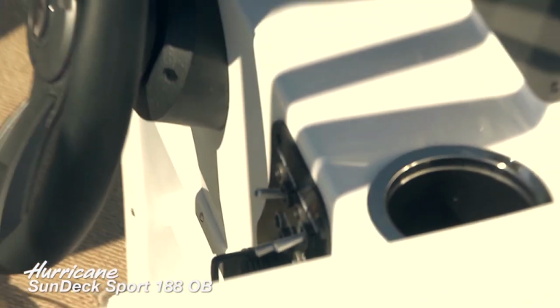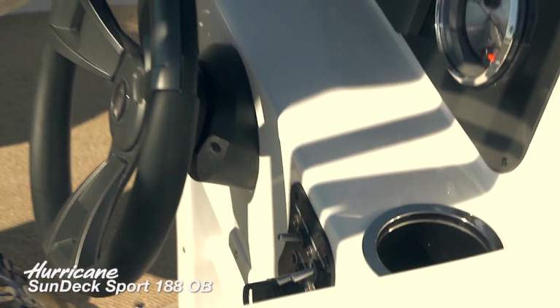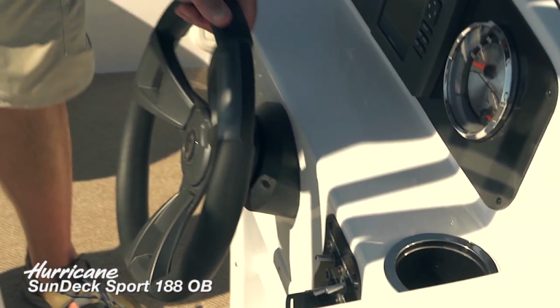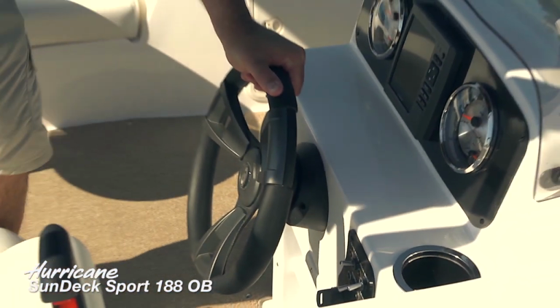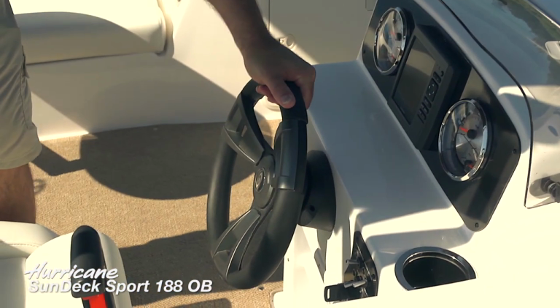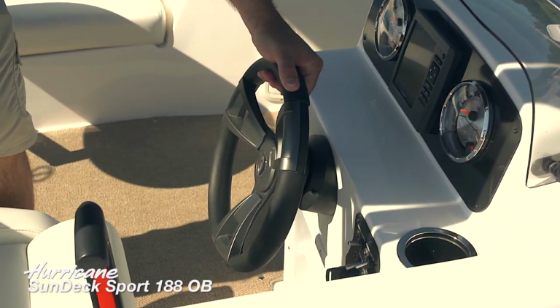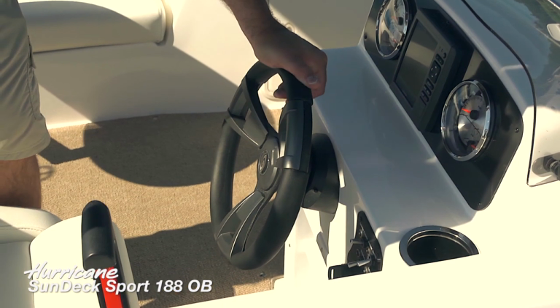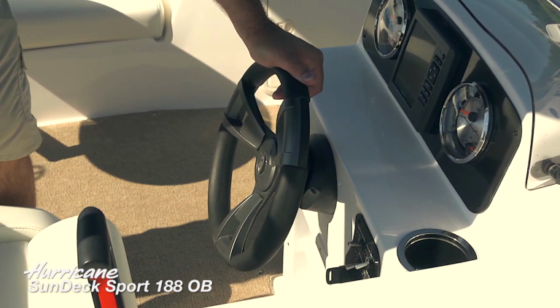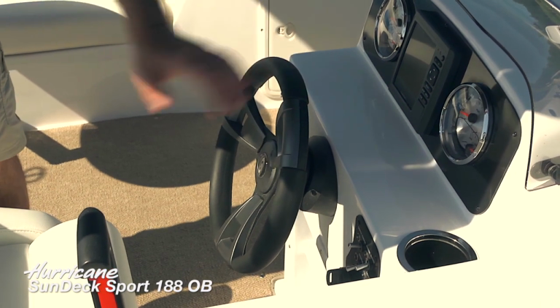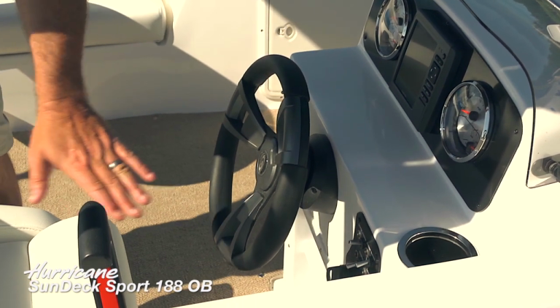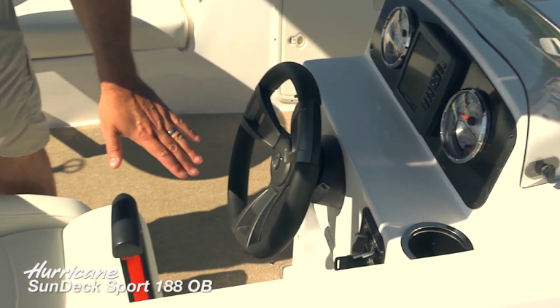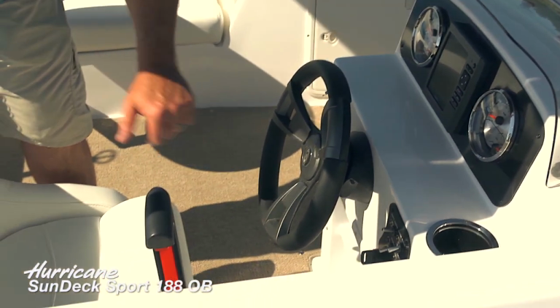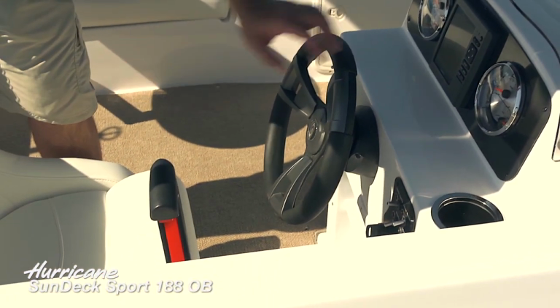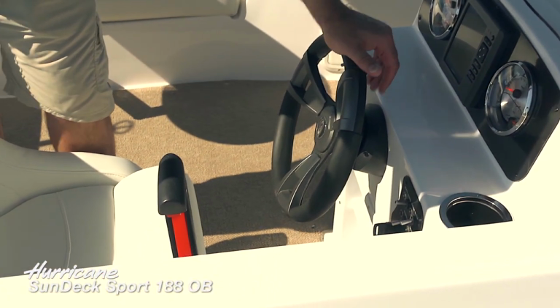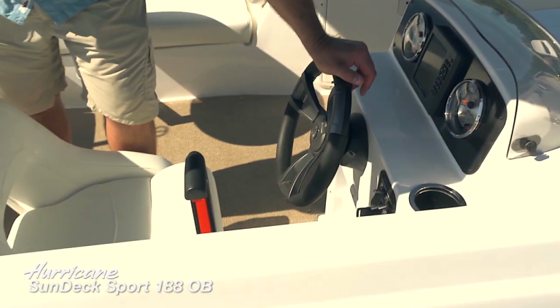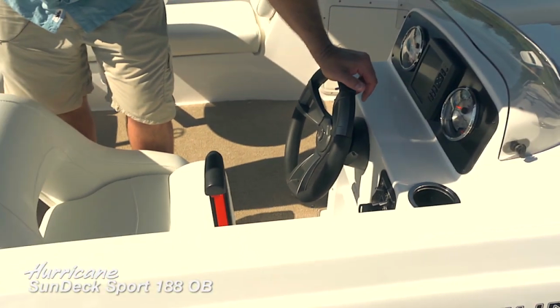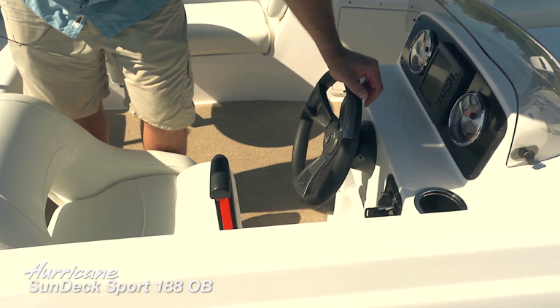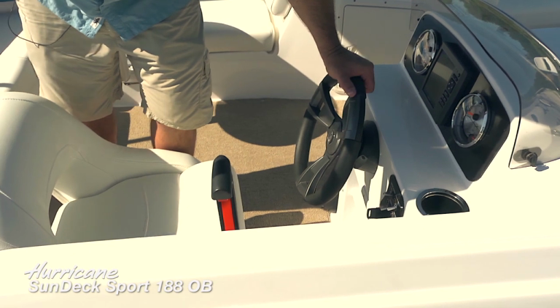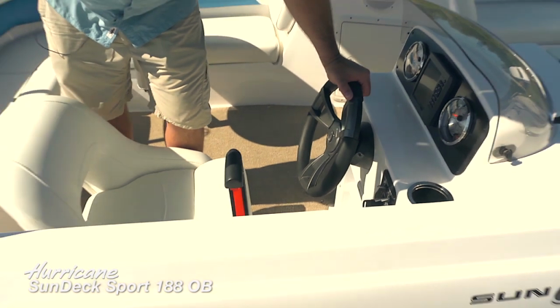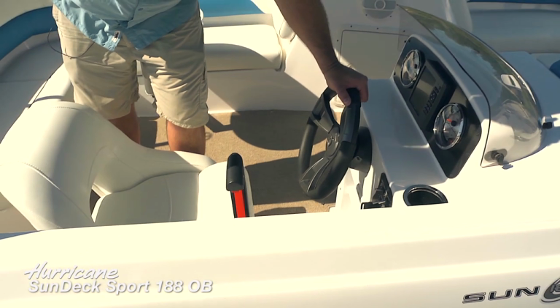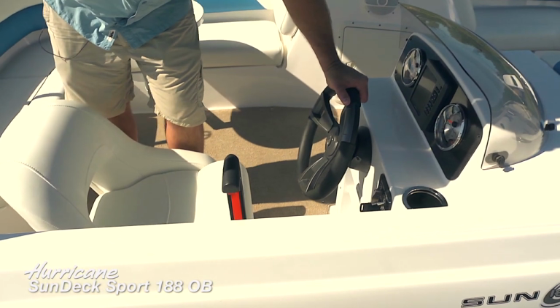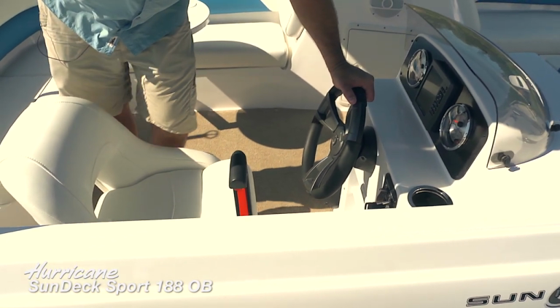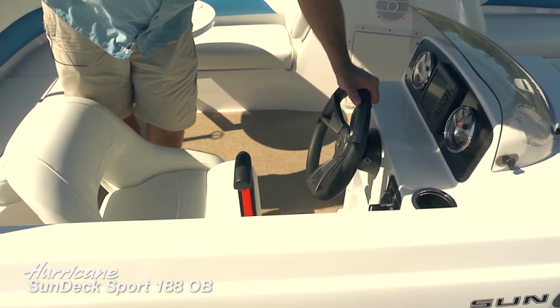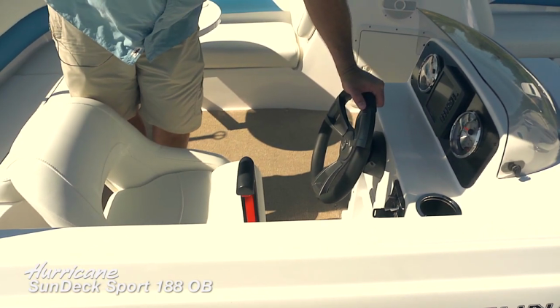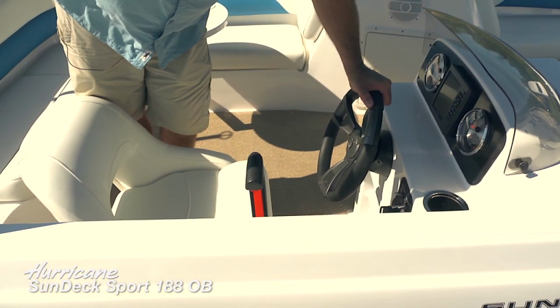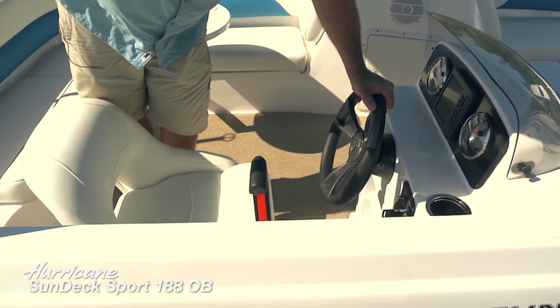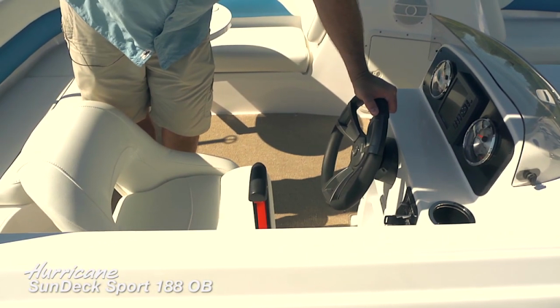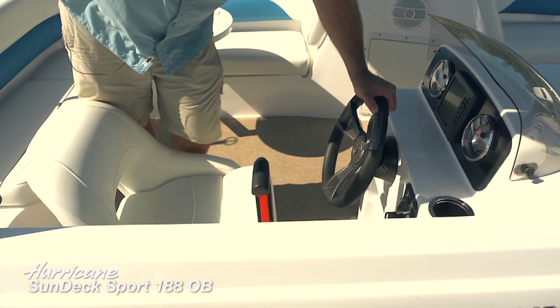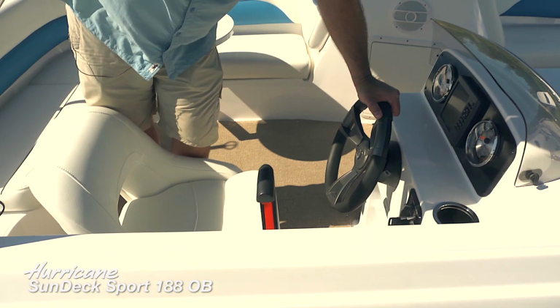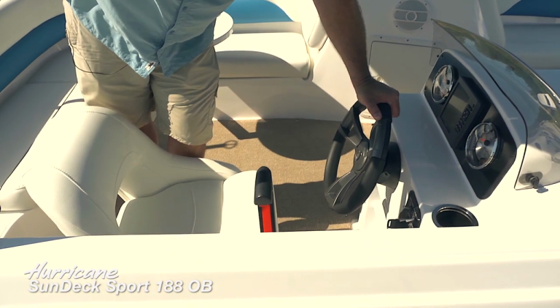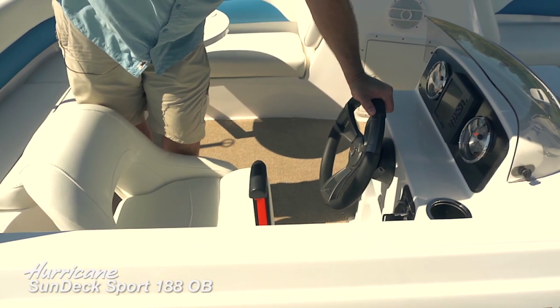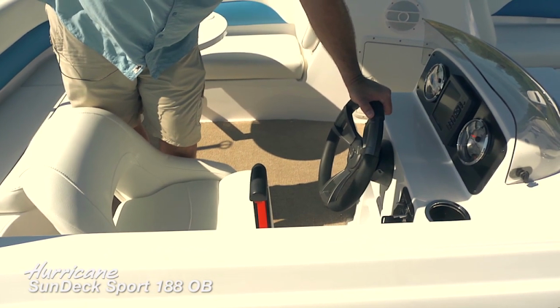We've got a really convenient soft-touch steering wheel here and a molded footrest for the driver. New for 2014, there's also a Bluetooth-enabled Sony stereo system.